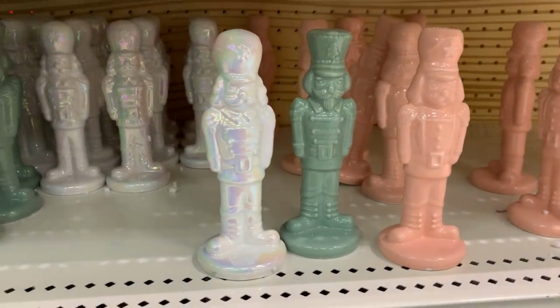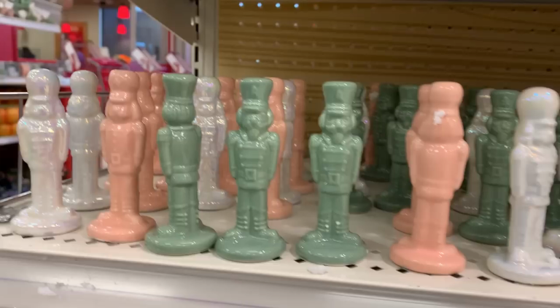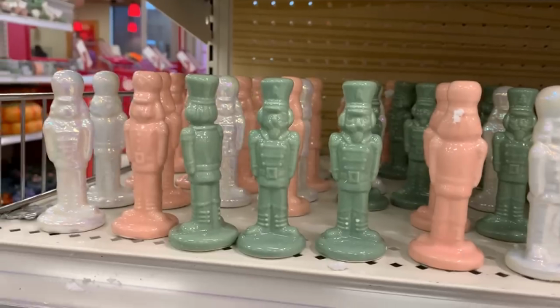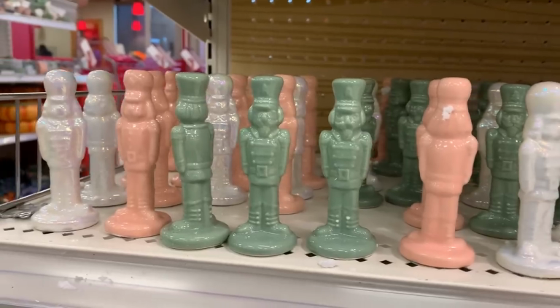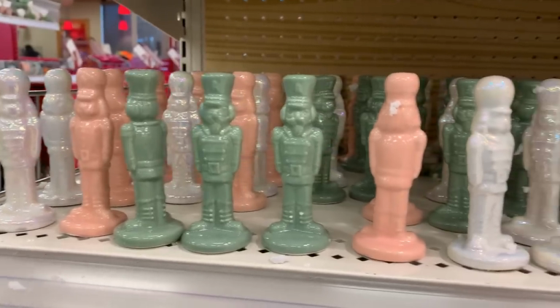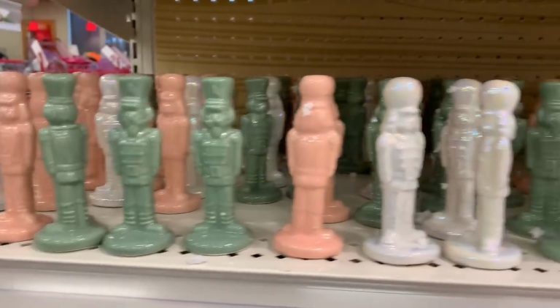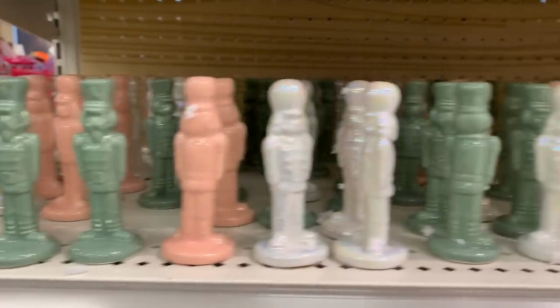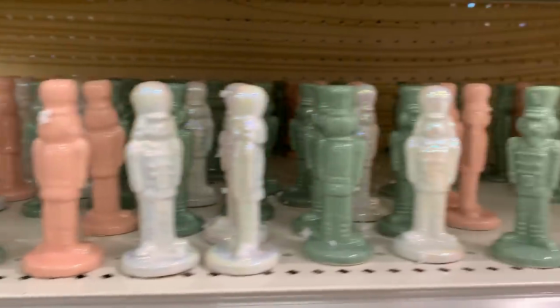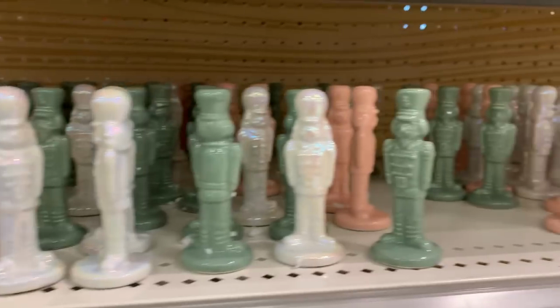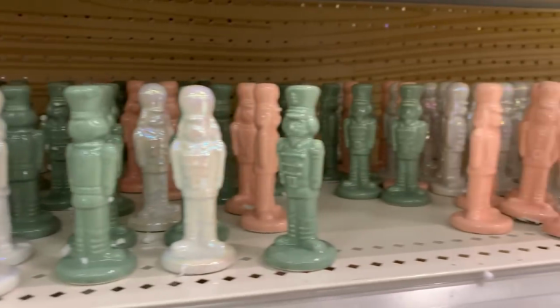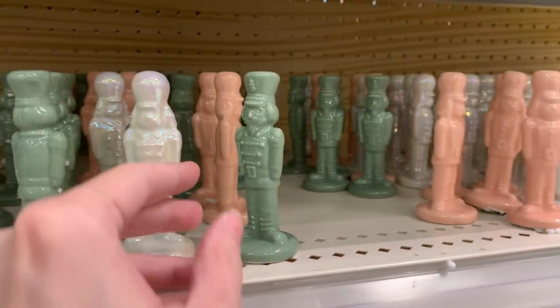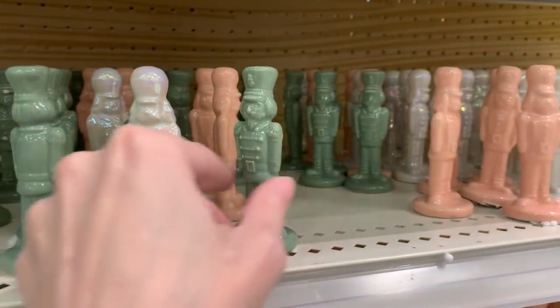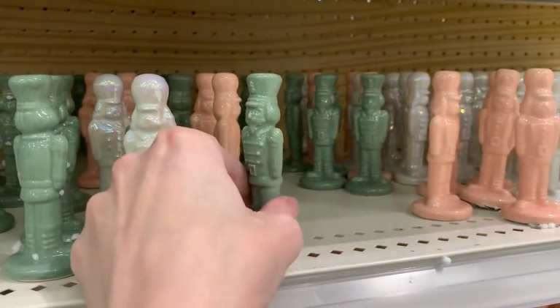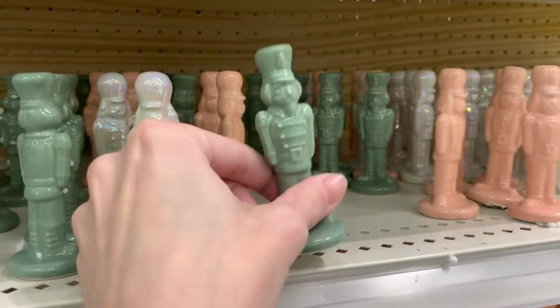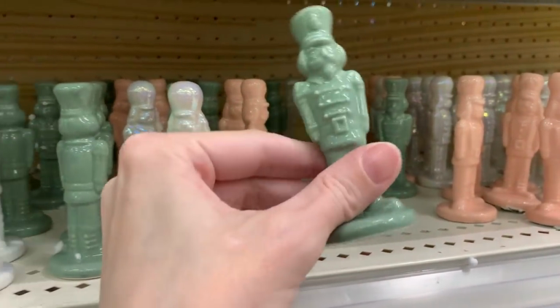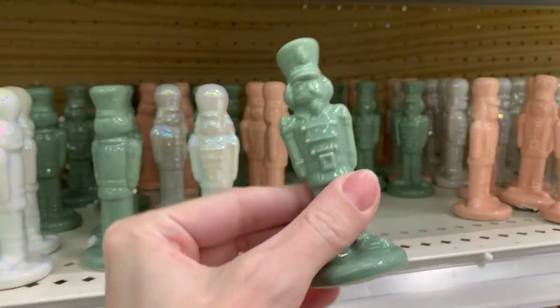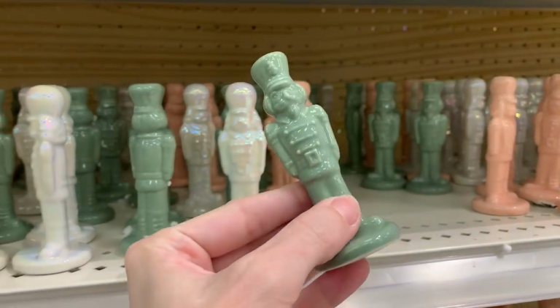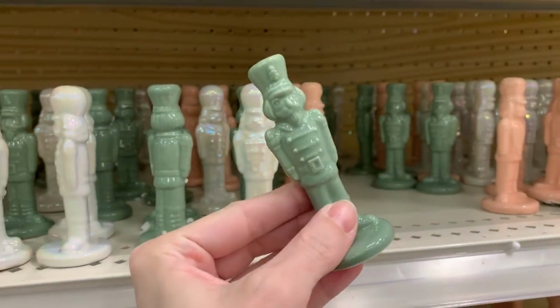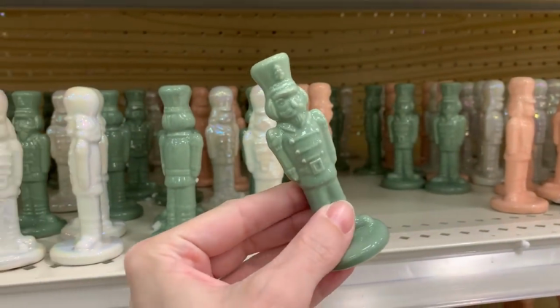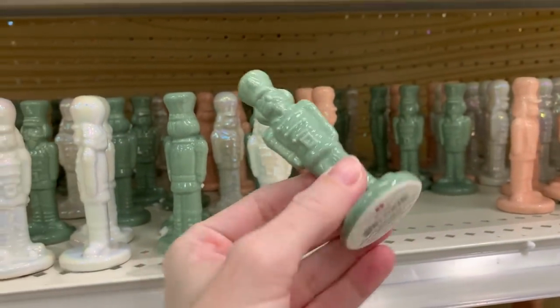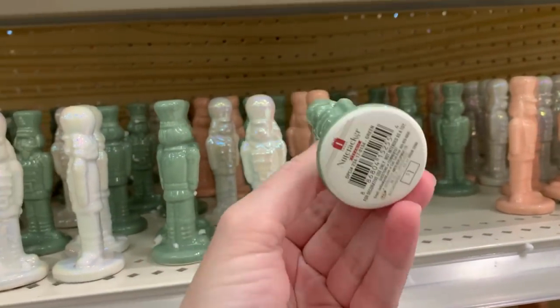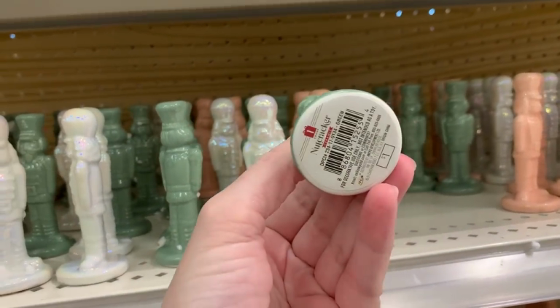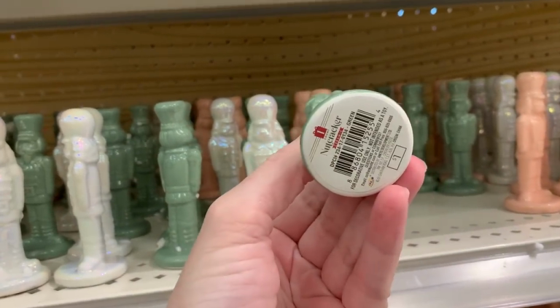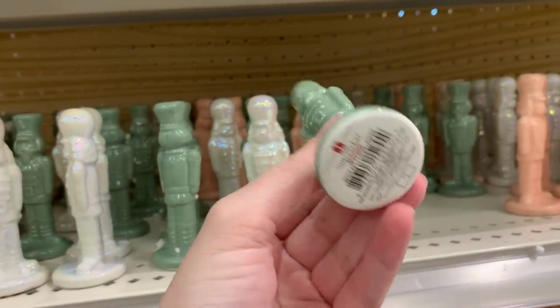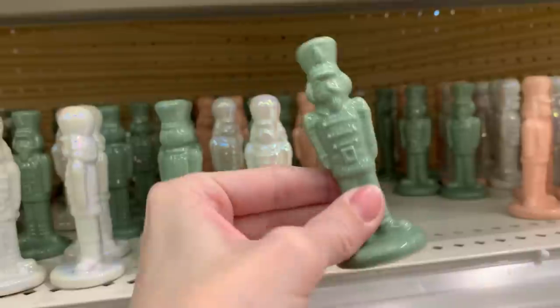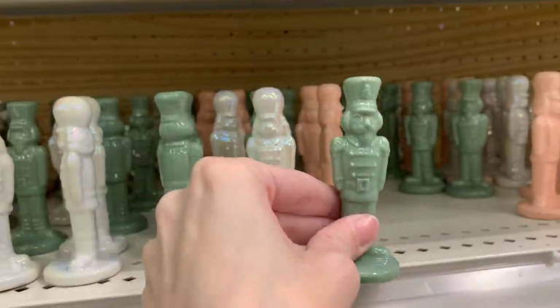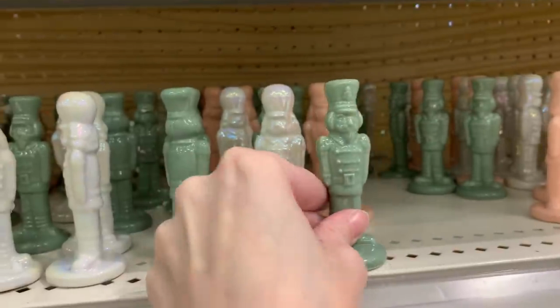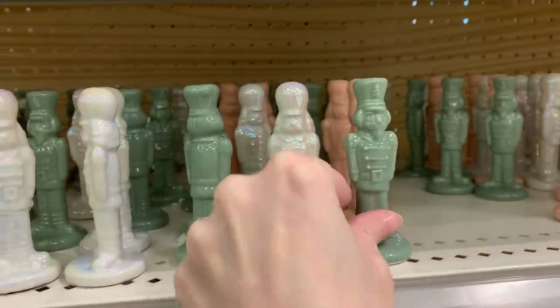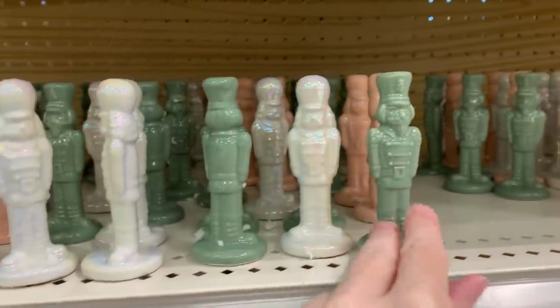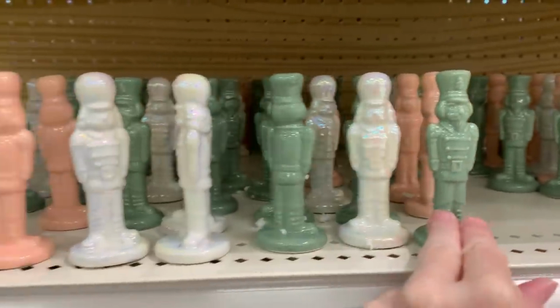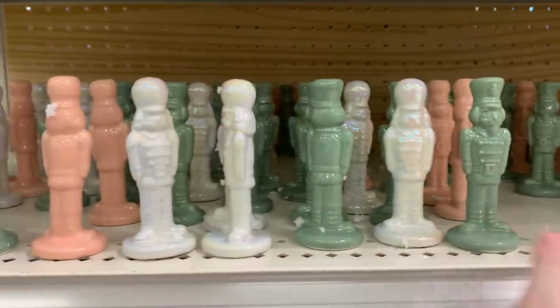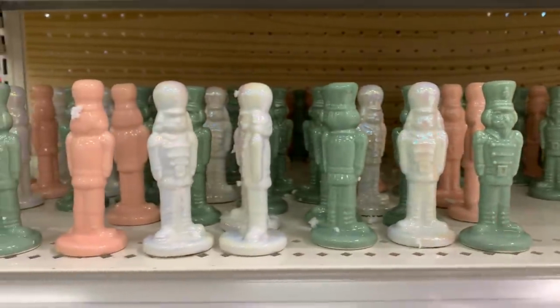They also have some smaller versions — these are just a dollar. Aren't they adorable? They're so tiny and come in the same colors. You could use them as tabletop decorations or maybe add a hanger to turn them into ornaments.